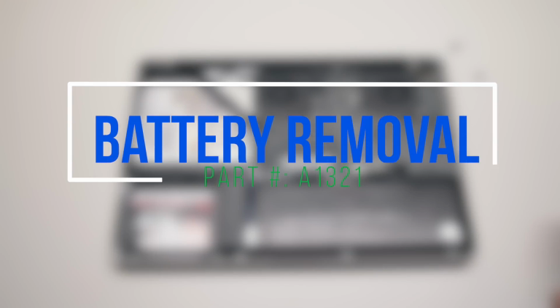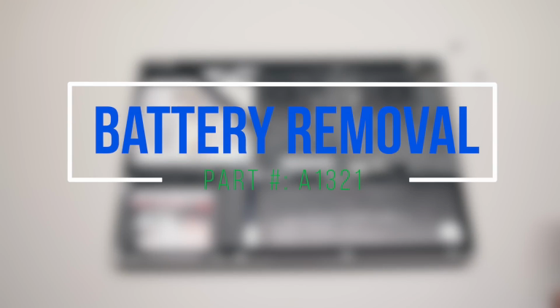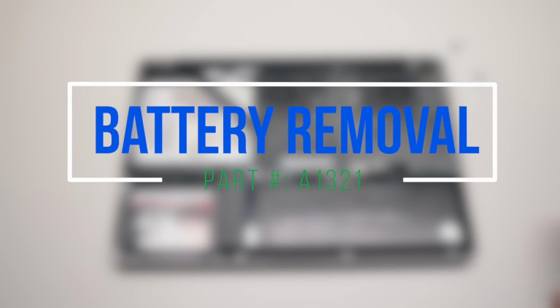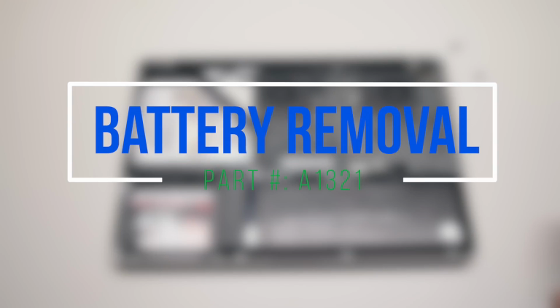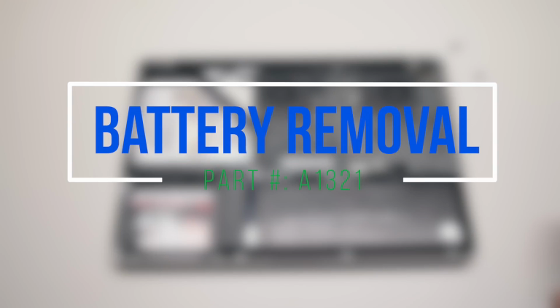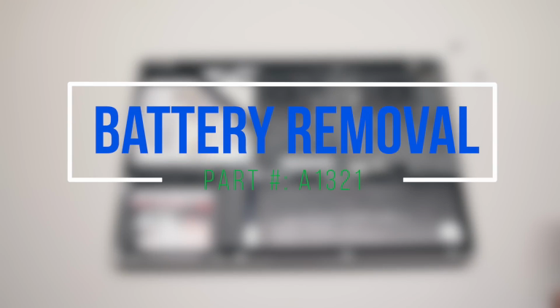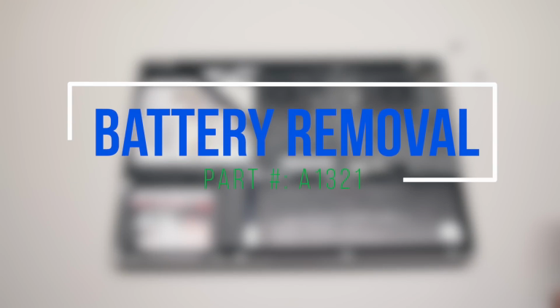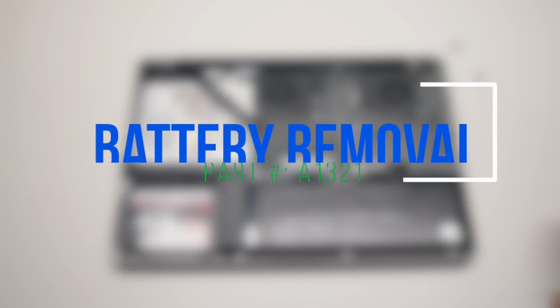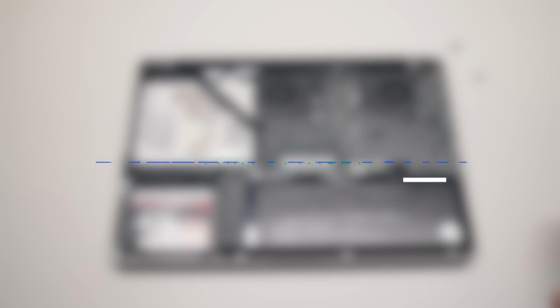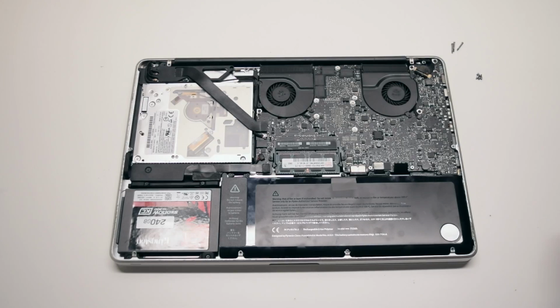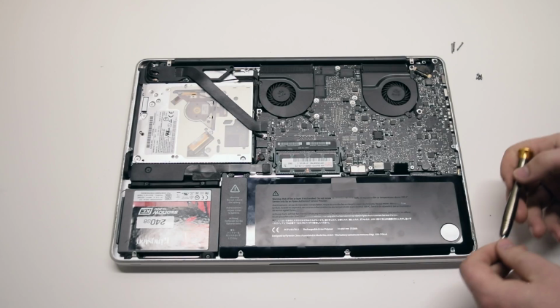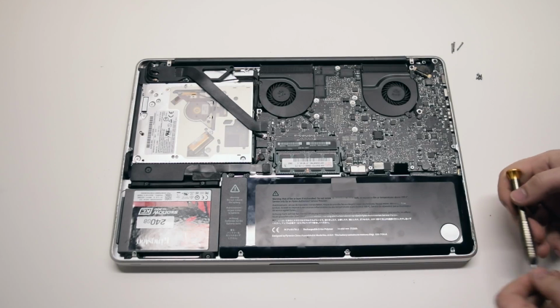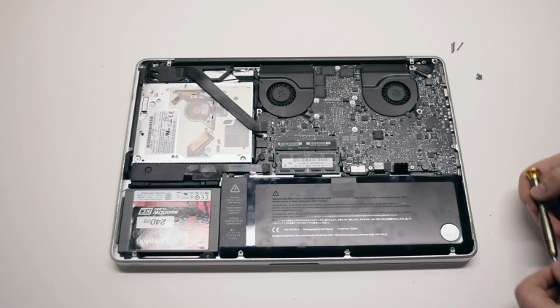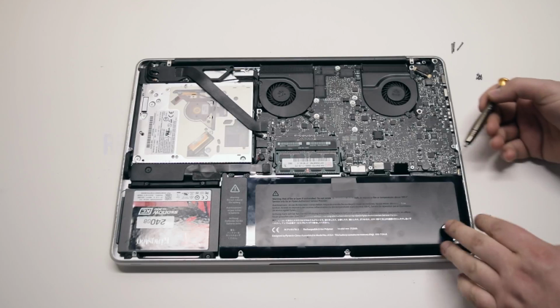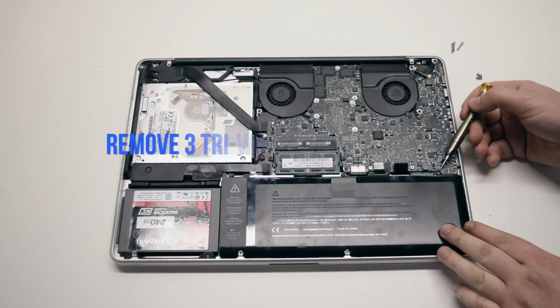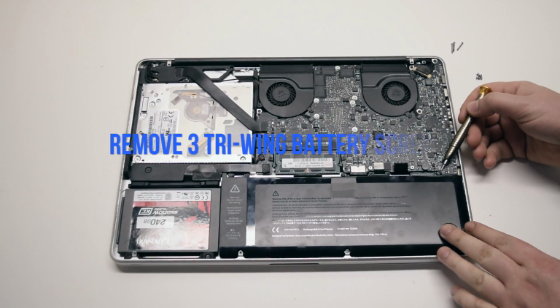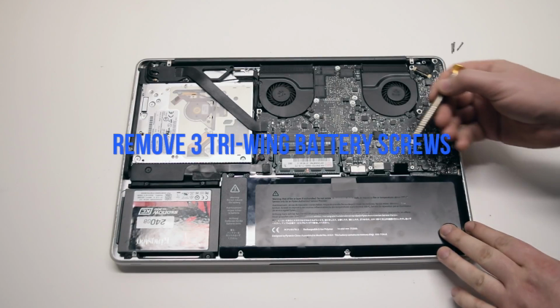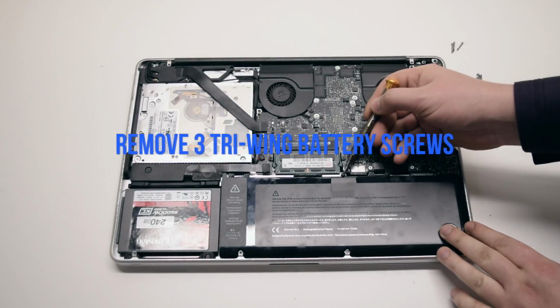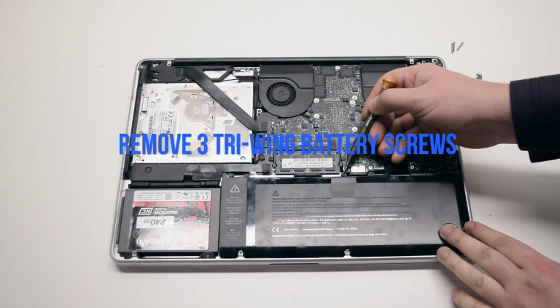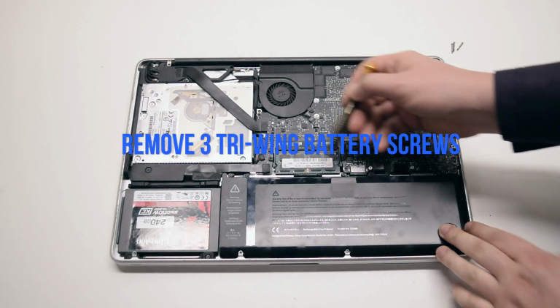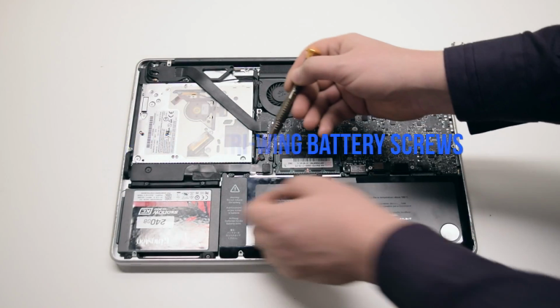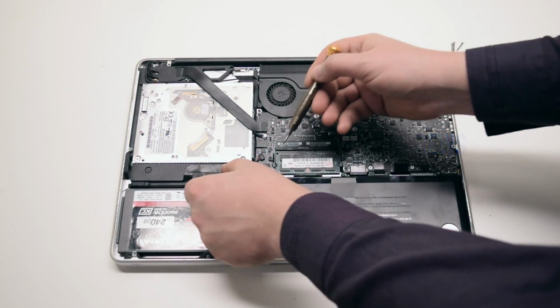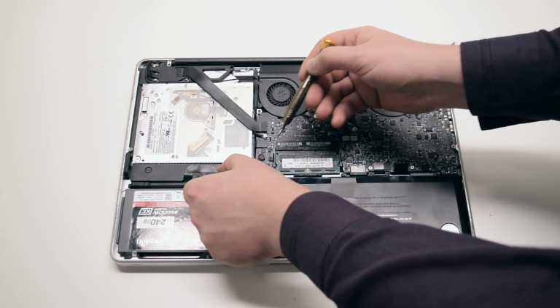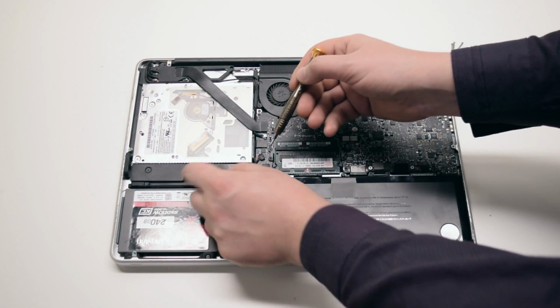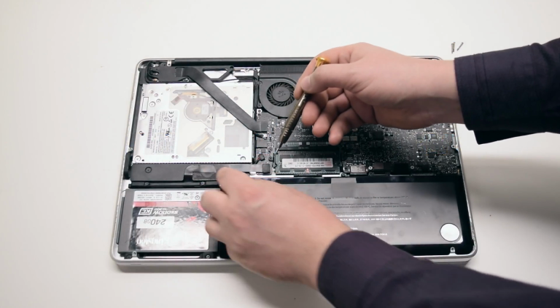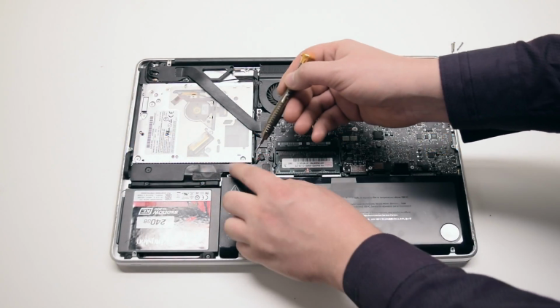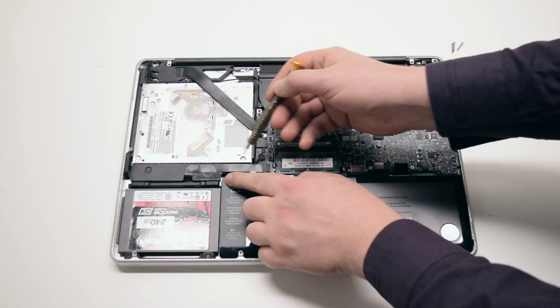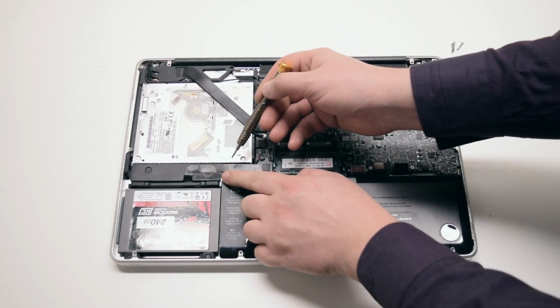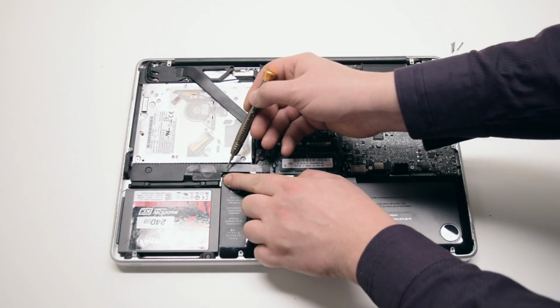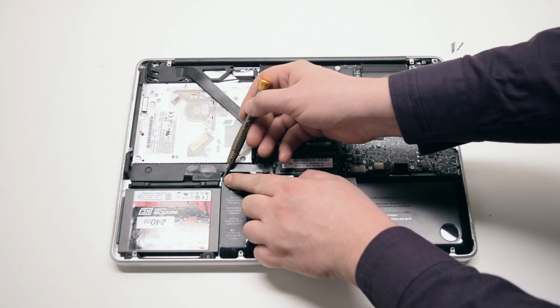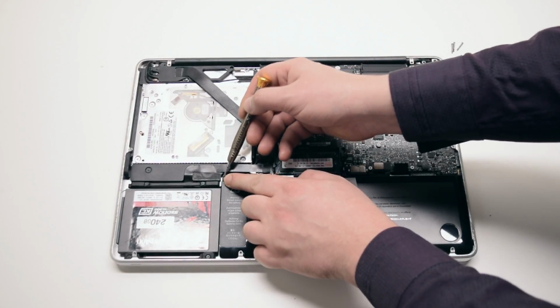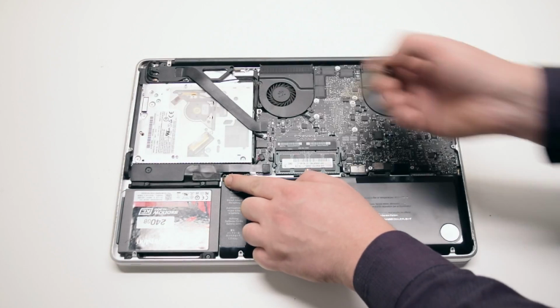Battery removal. Begin by removing the three tri-wing screws securing the battery. The screw all the way on the left is hidden behind the tape.